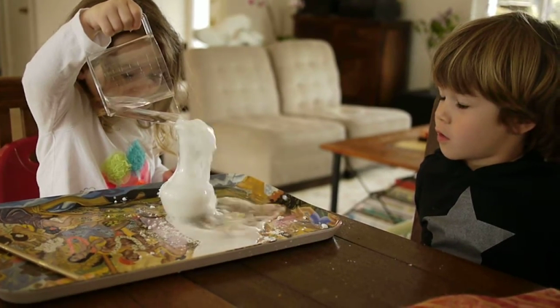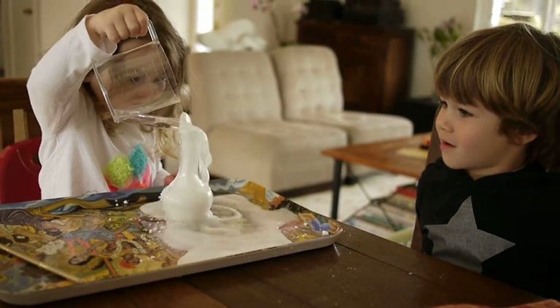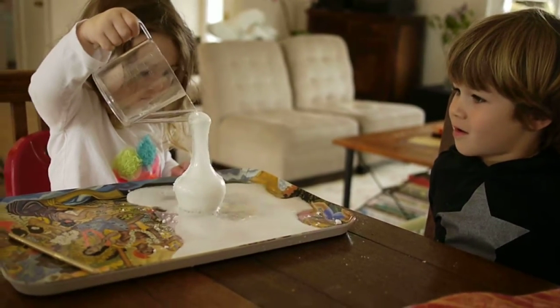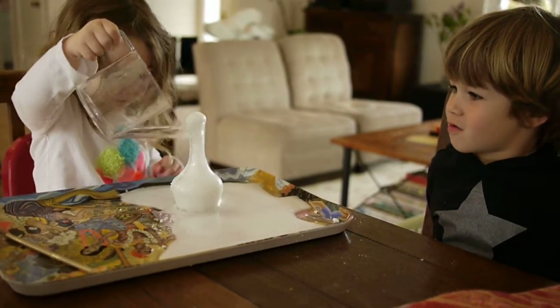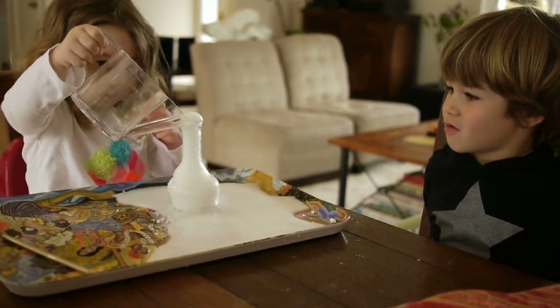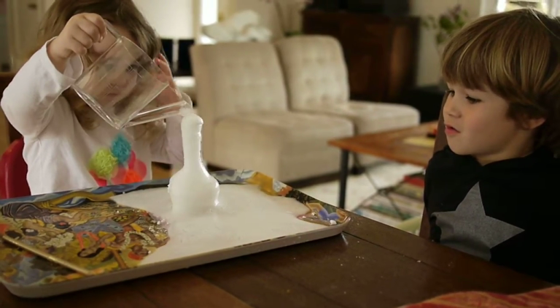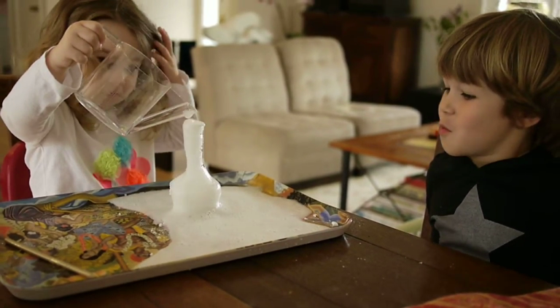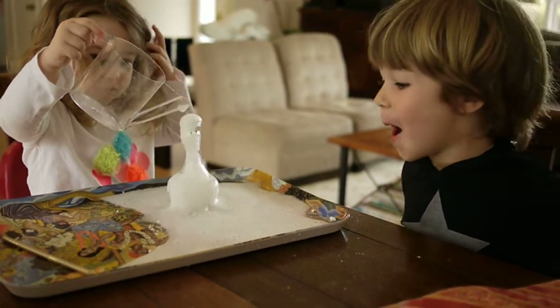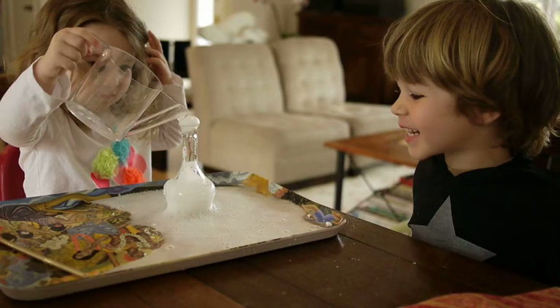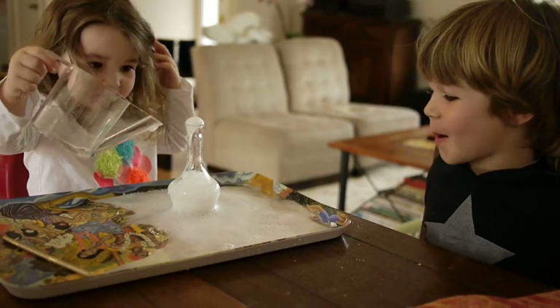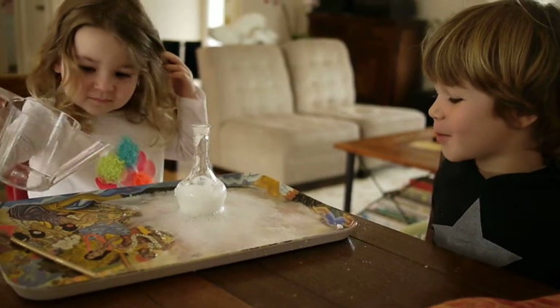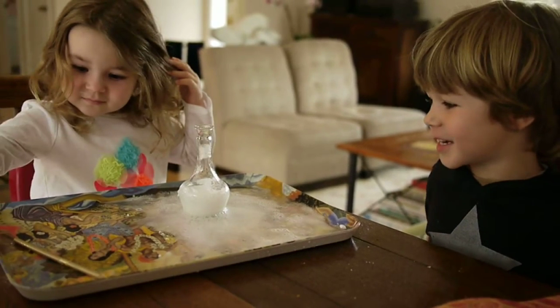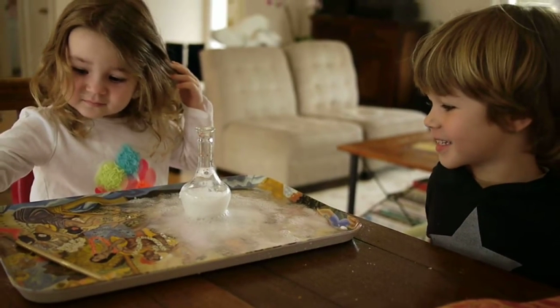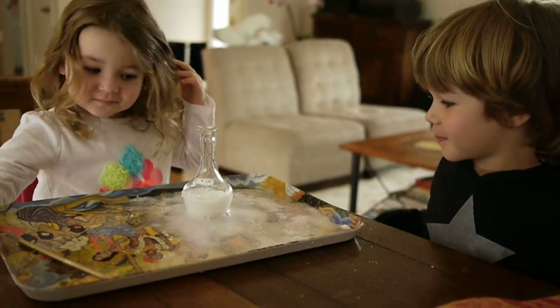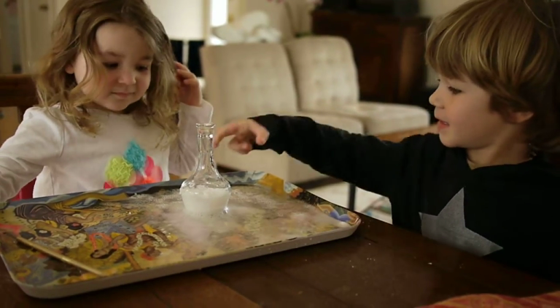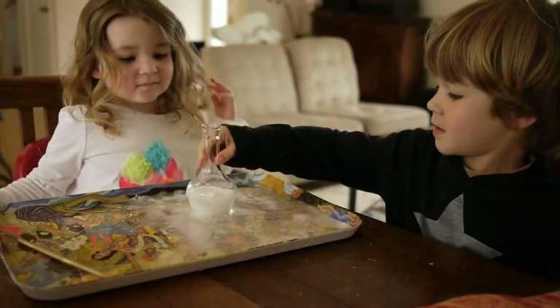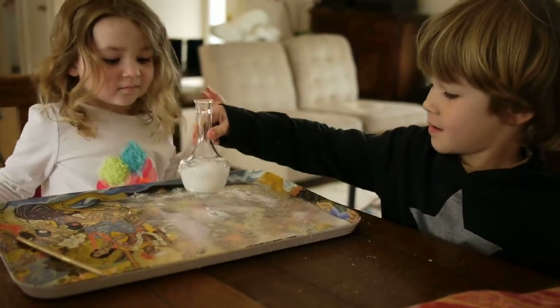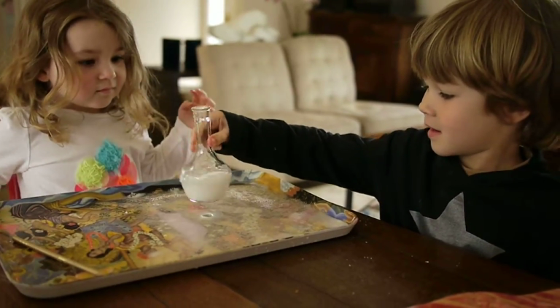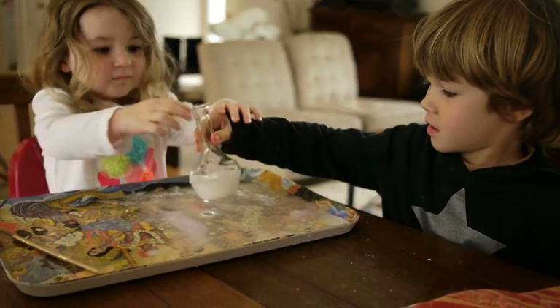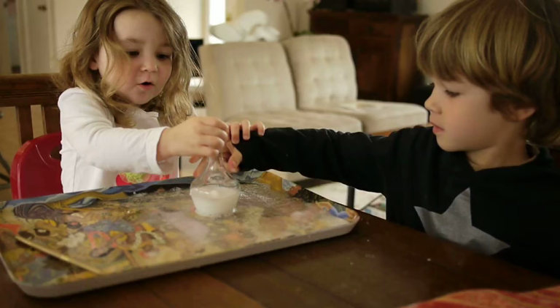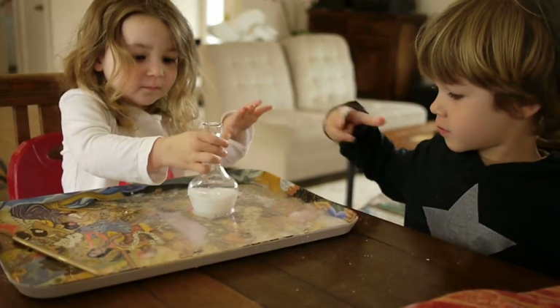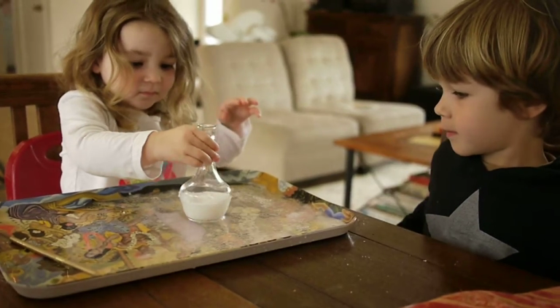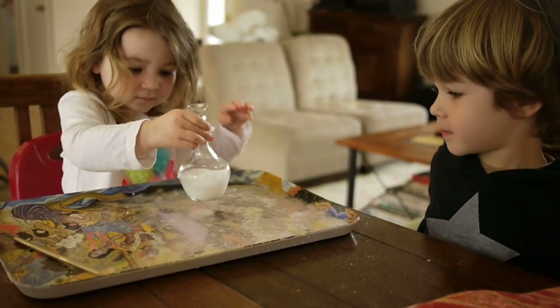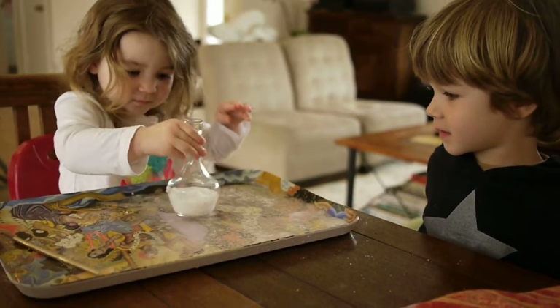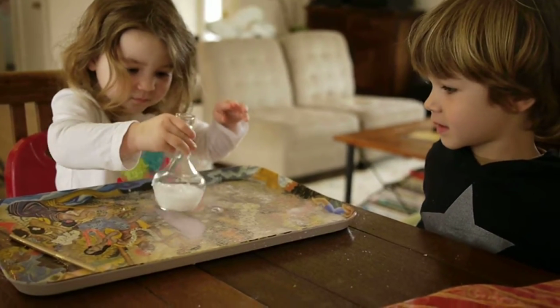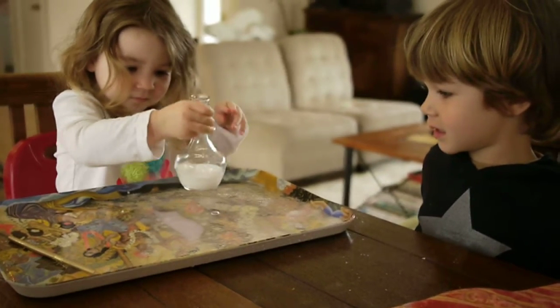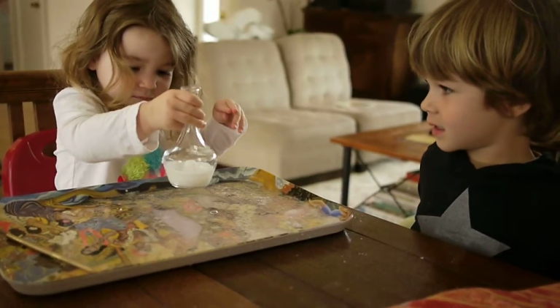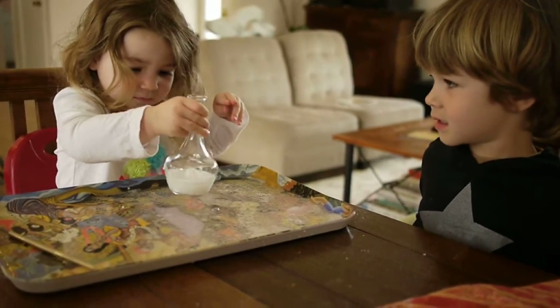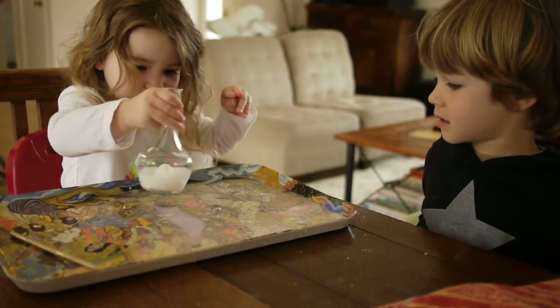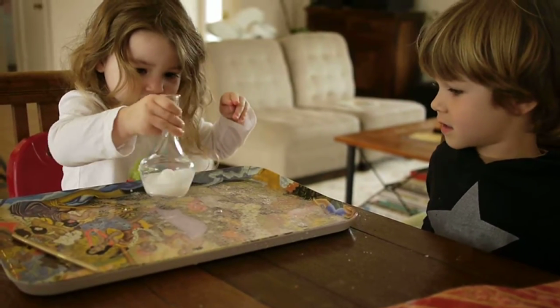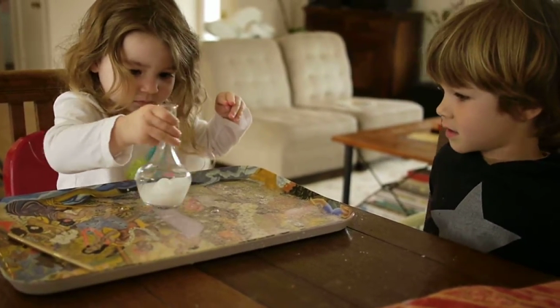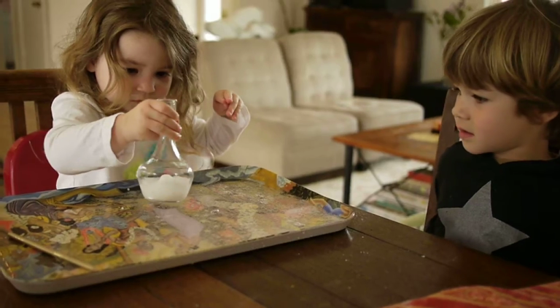Woo! Whoa! Look at that bubble thing. Look at that go. You want to swirl it around? Let Daisy swirl it around. See if we can get more bubbles.